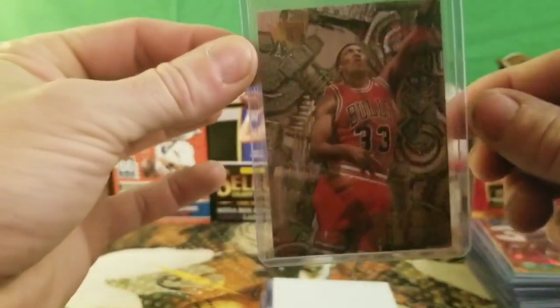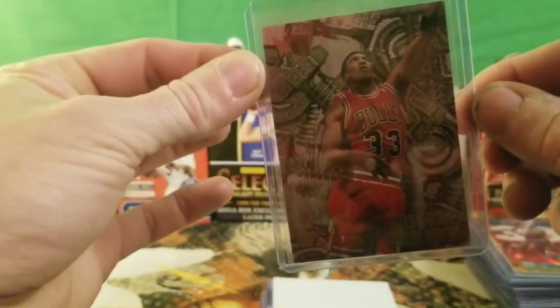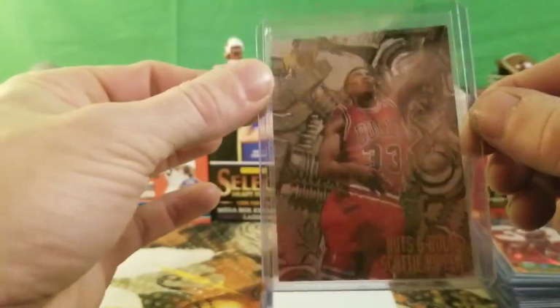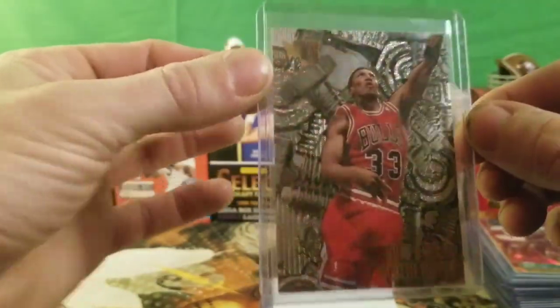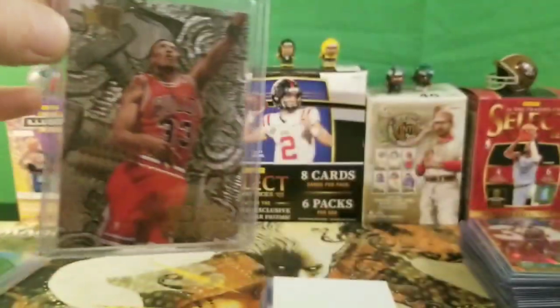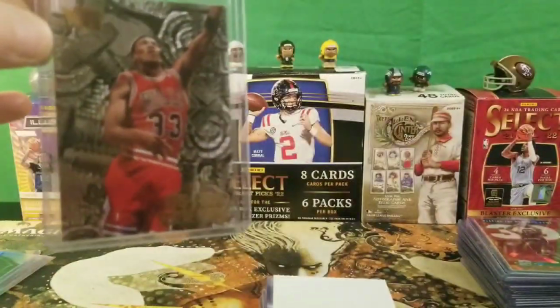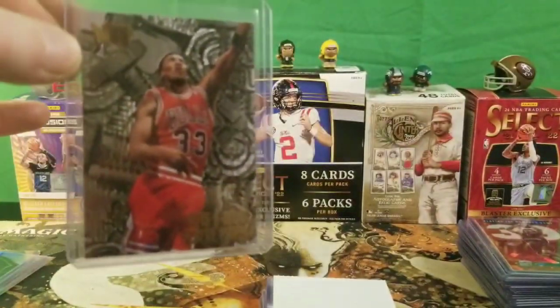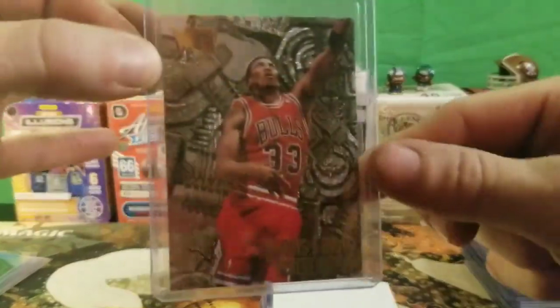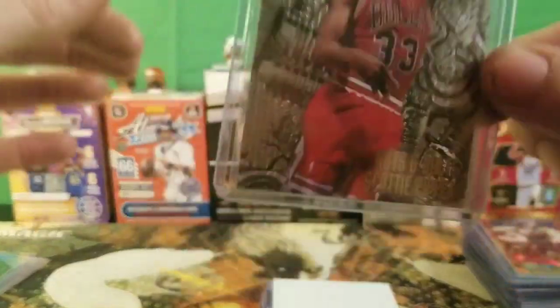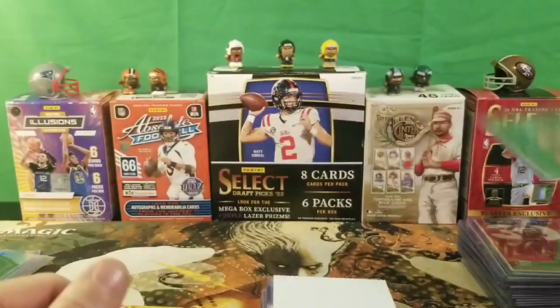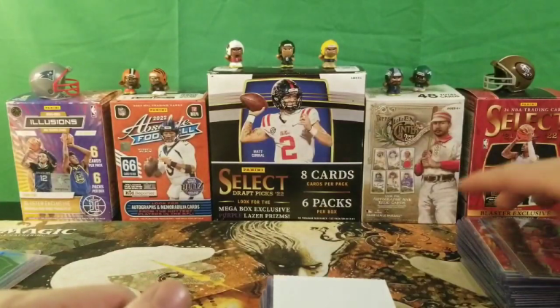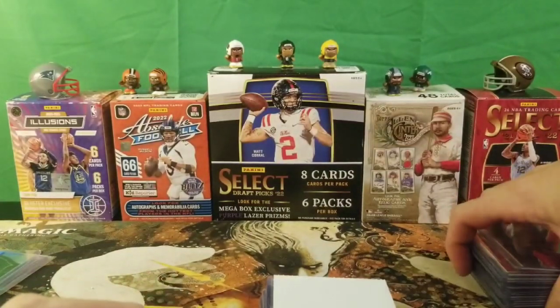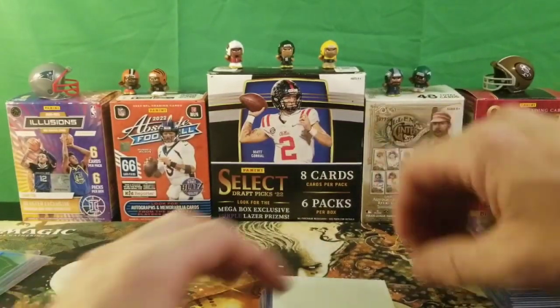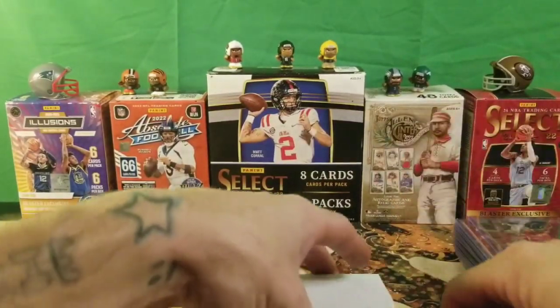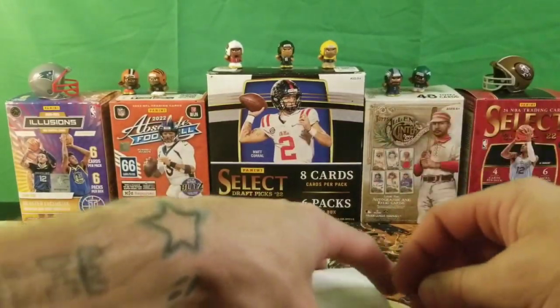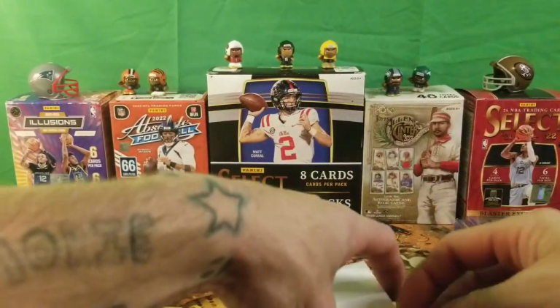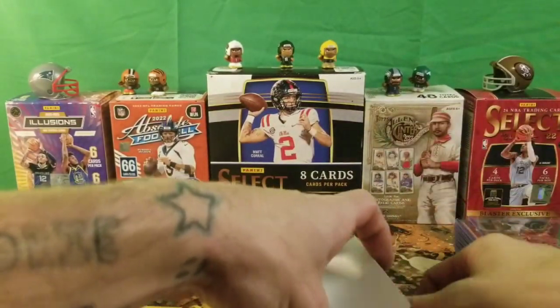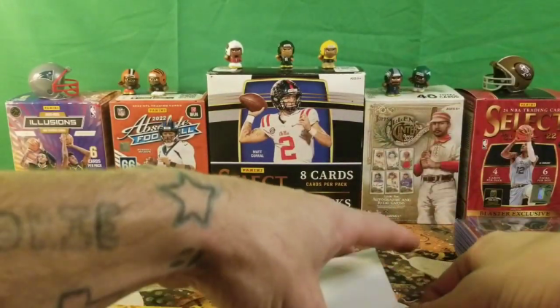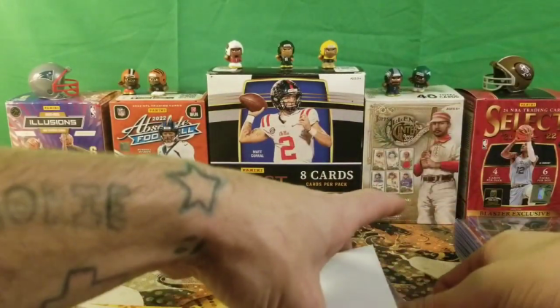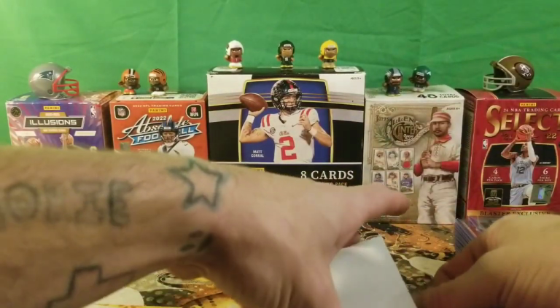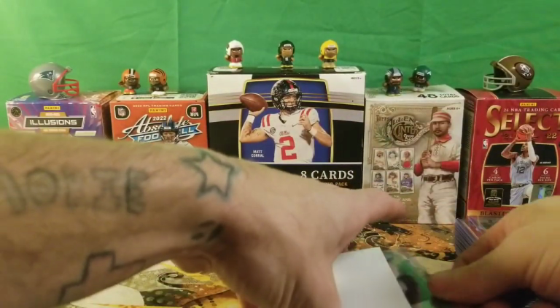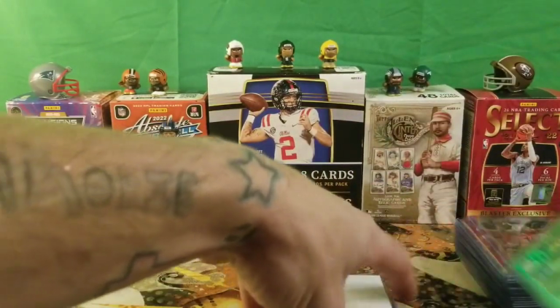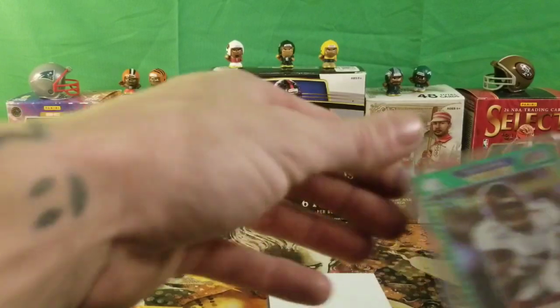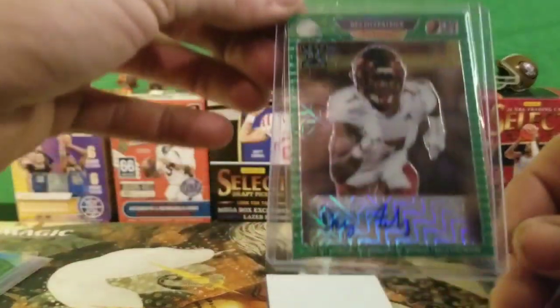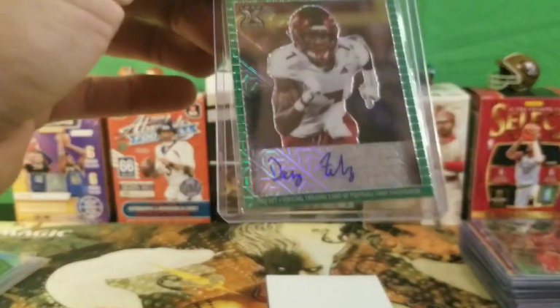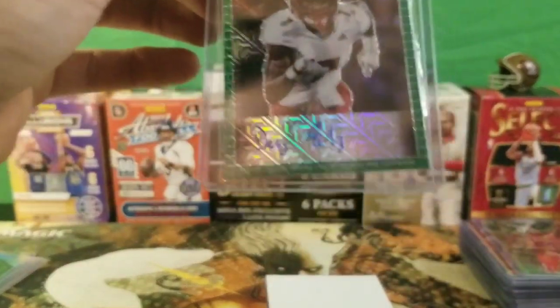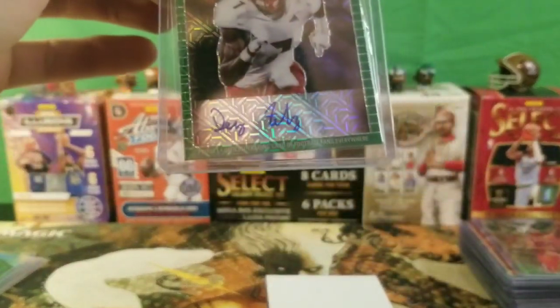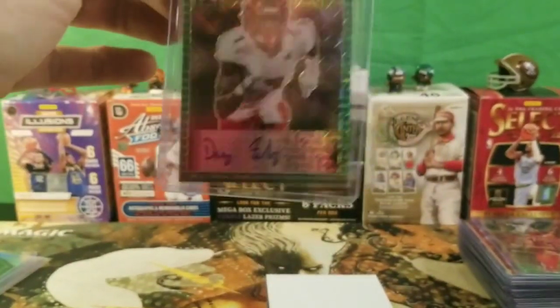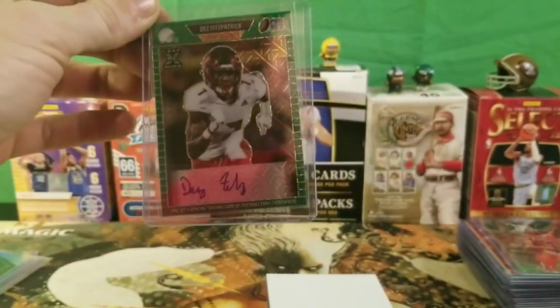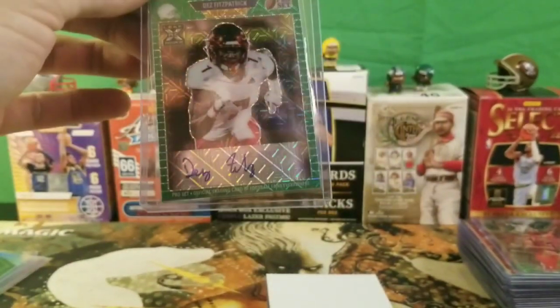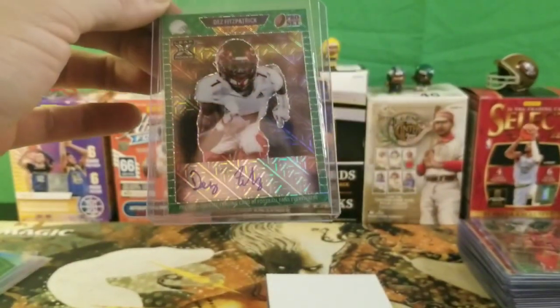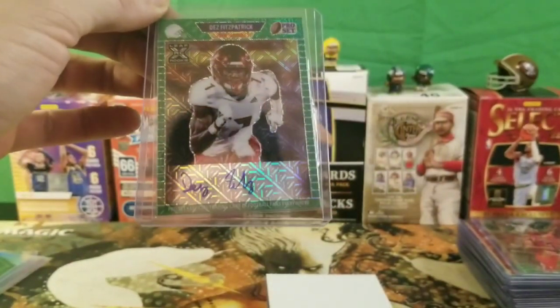Not too bad. I was looking for the Jordan Nuts and Bolts — can't find it except for on eBay, but I'm definitely going to pick up a Jordan Nuts and Bolts as soon as I'm able to at a reasonable price. A lot of people overprice it.